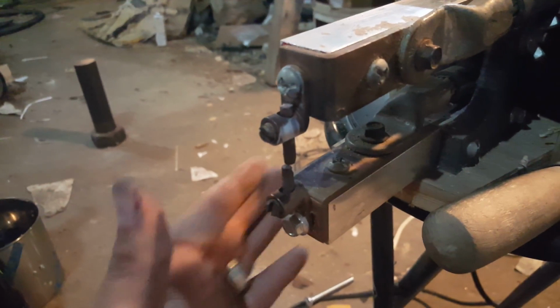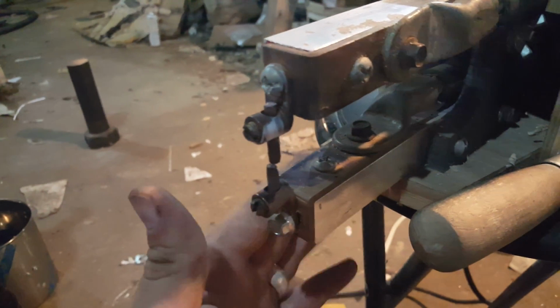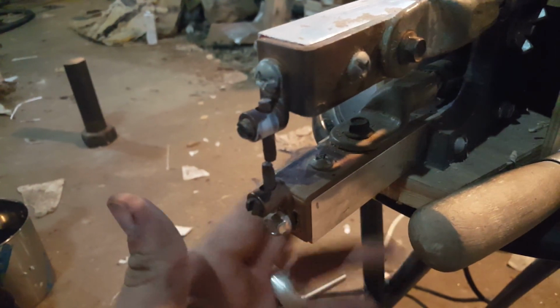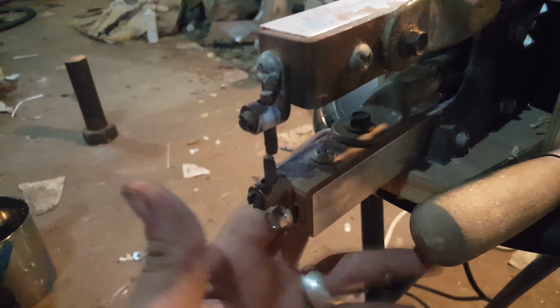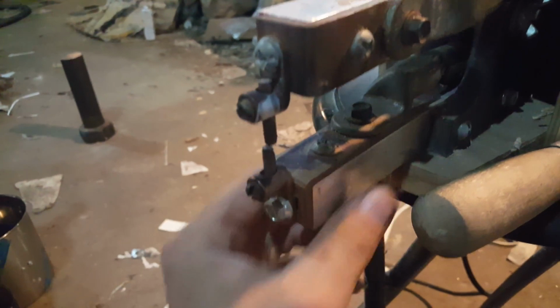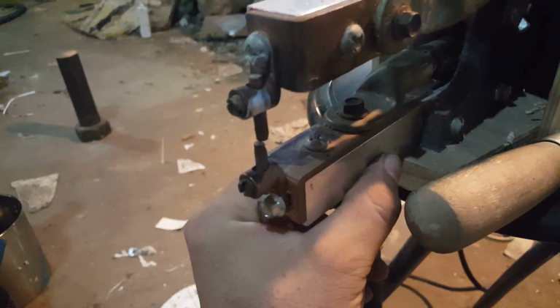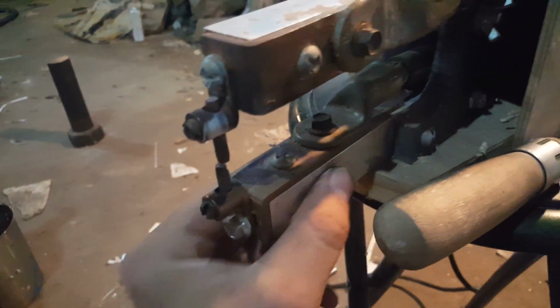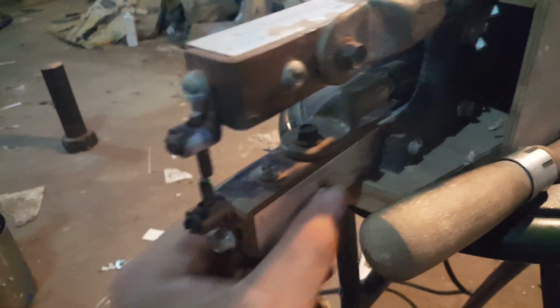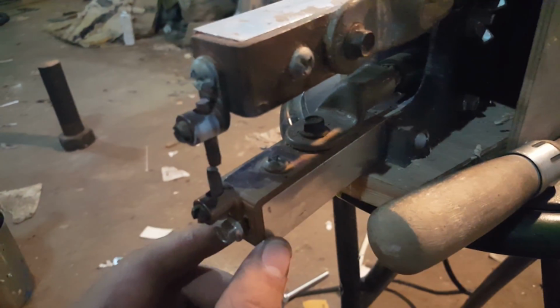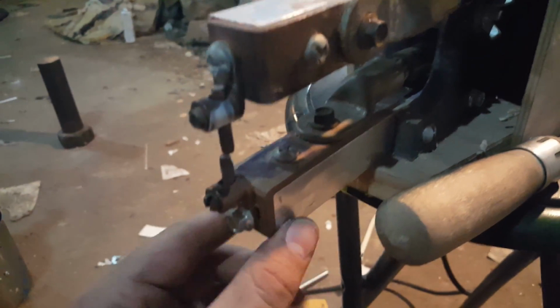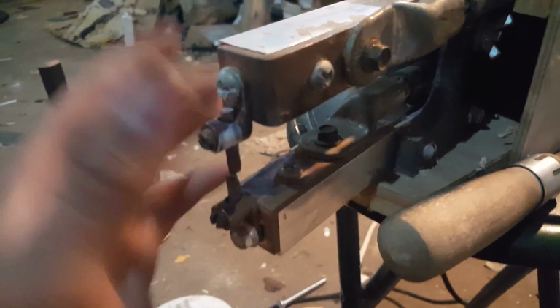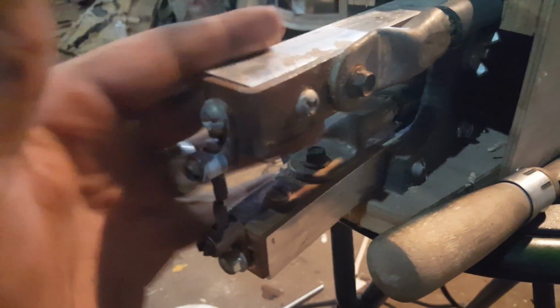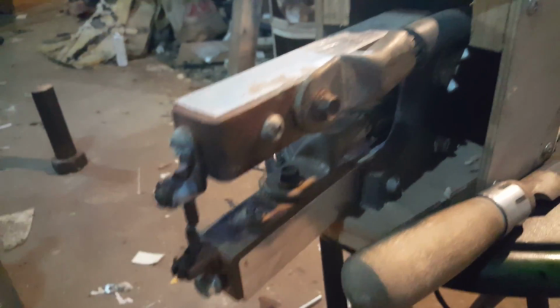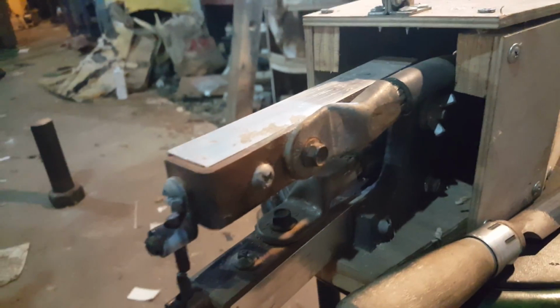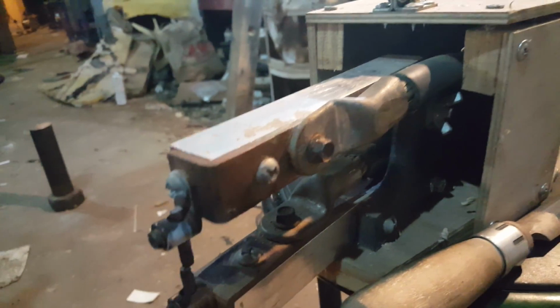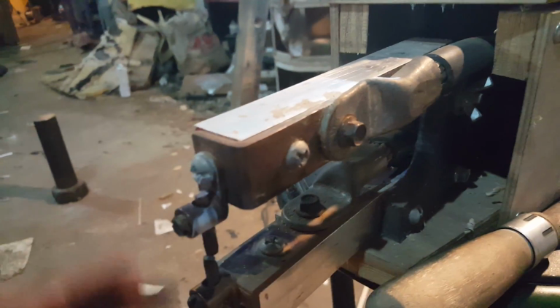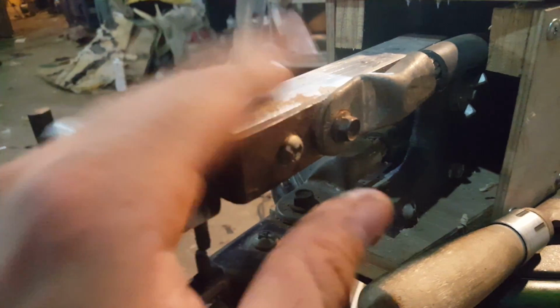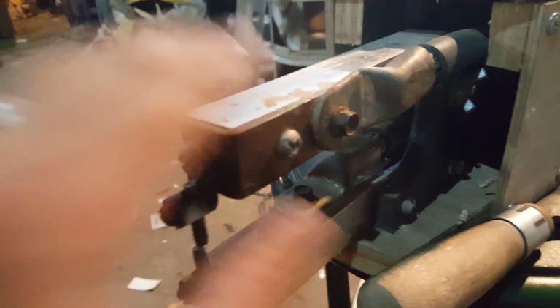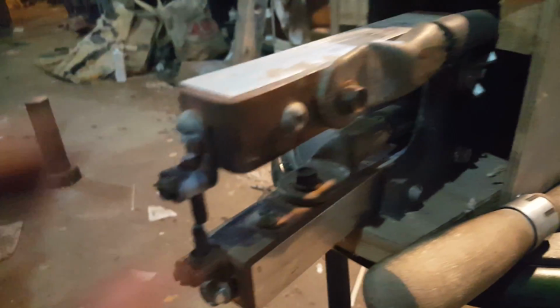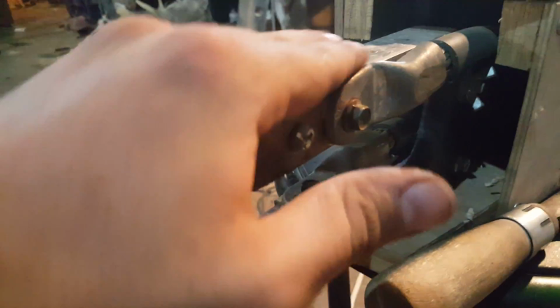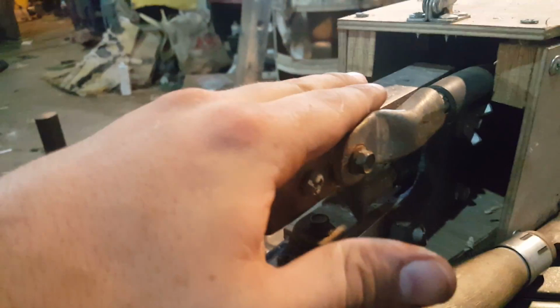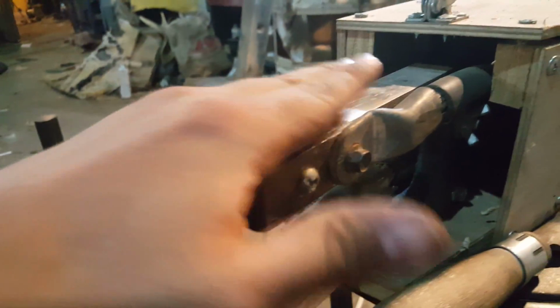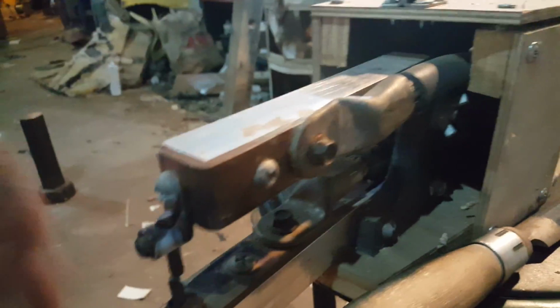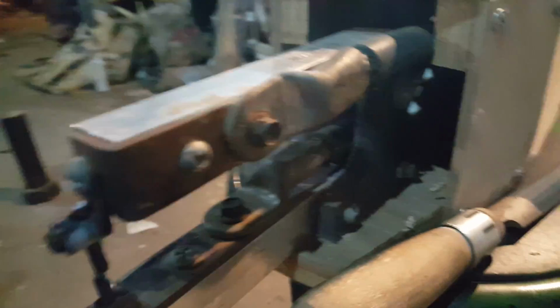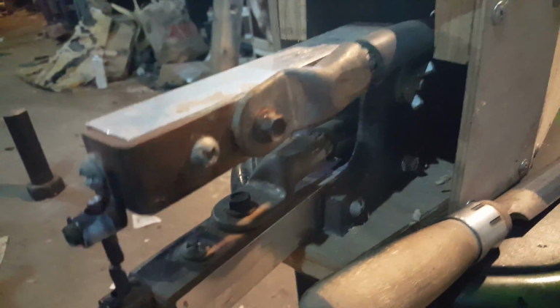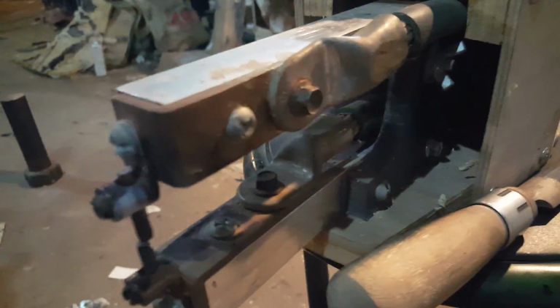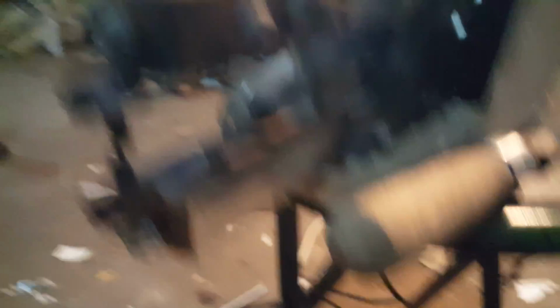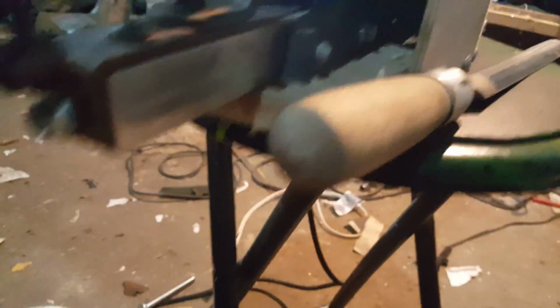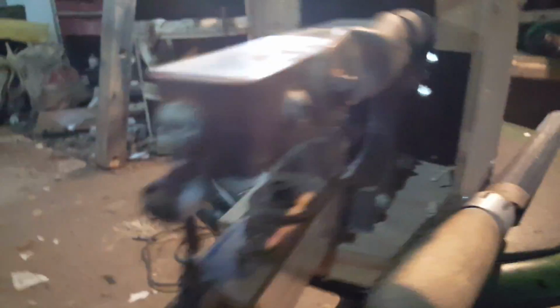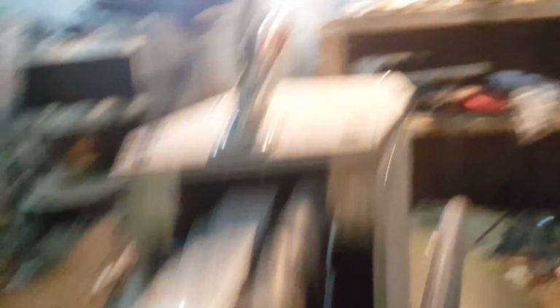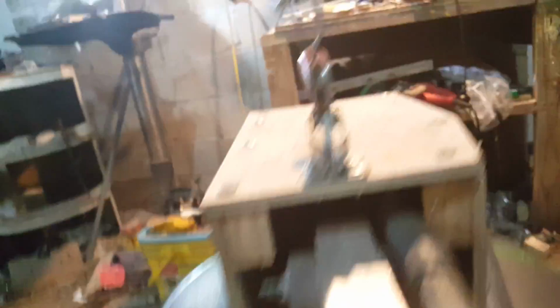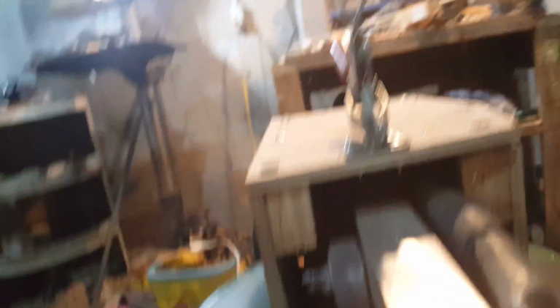Only very recently did I machine the aluminum top and bottom arms. Originally they were also plexiglass, but since it gets pretty hot they just didn't last.